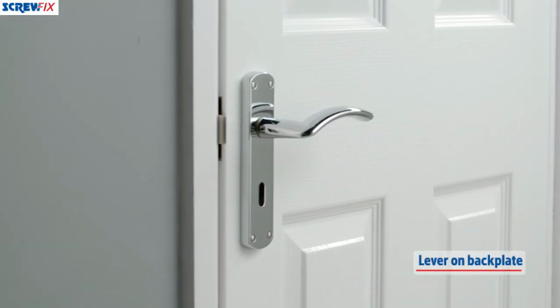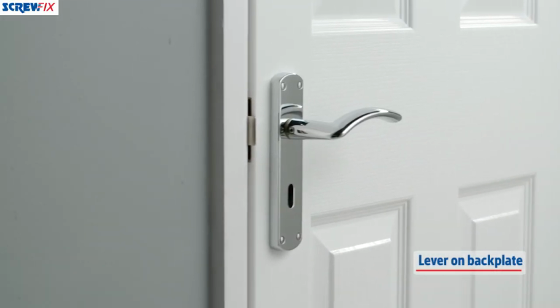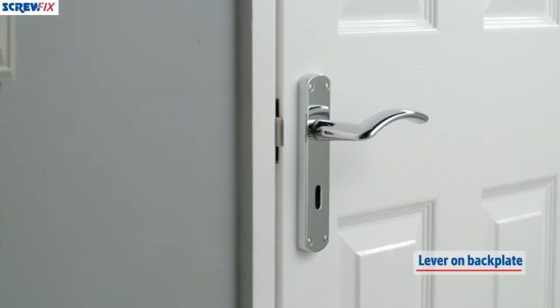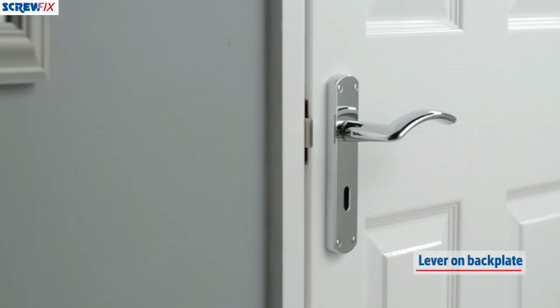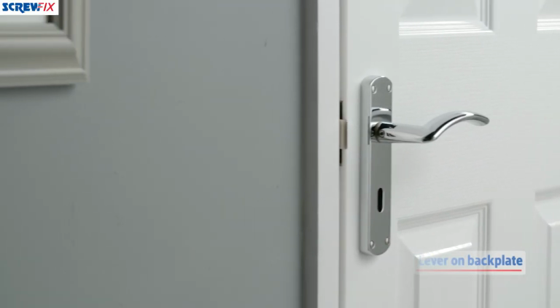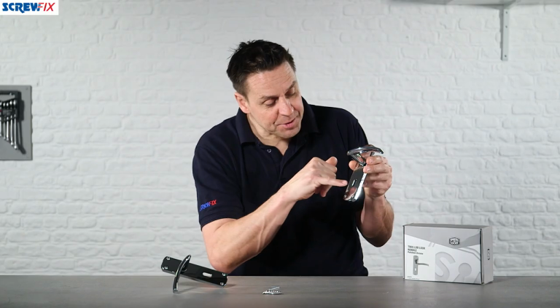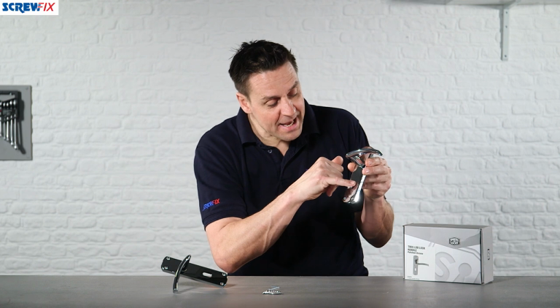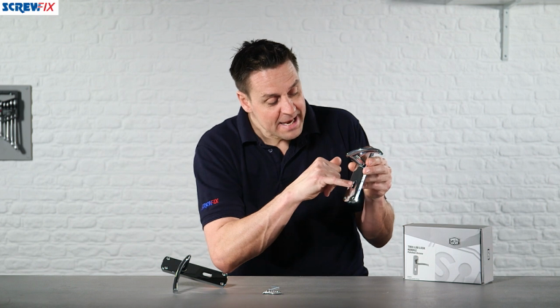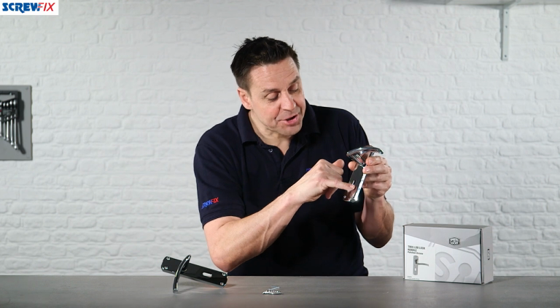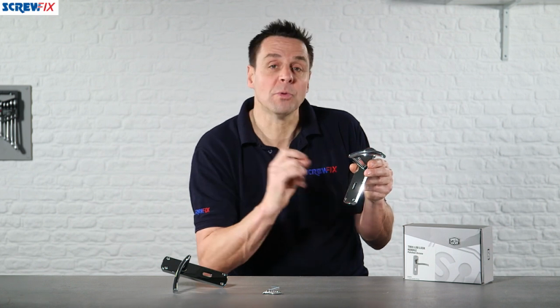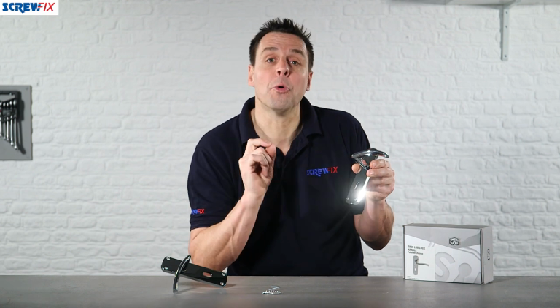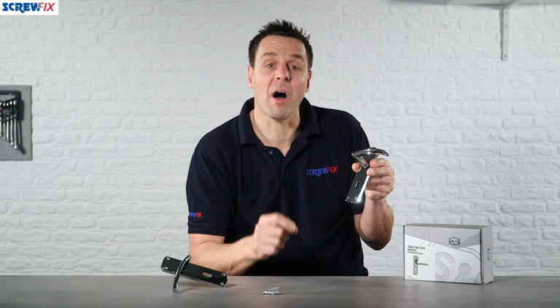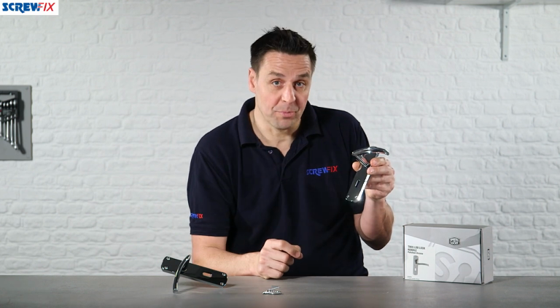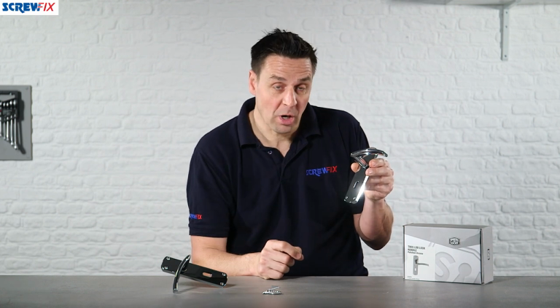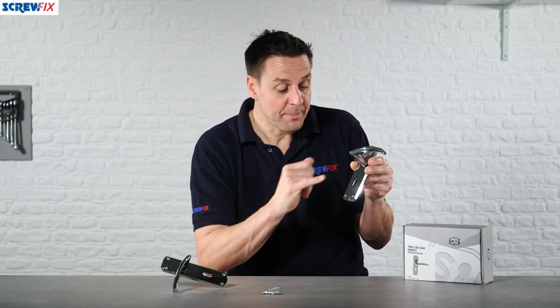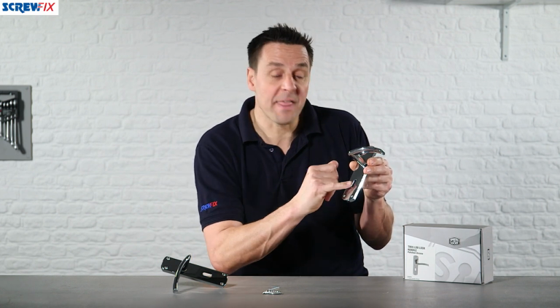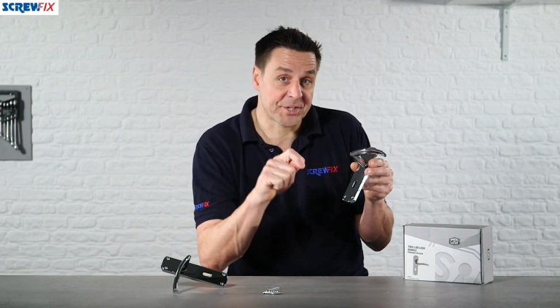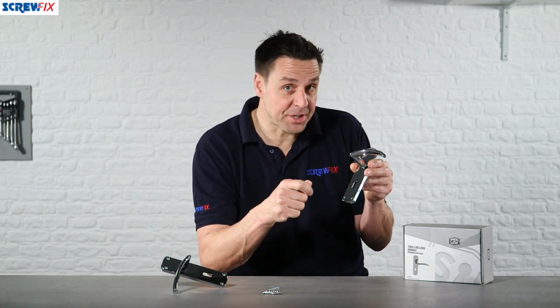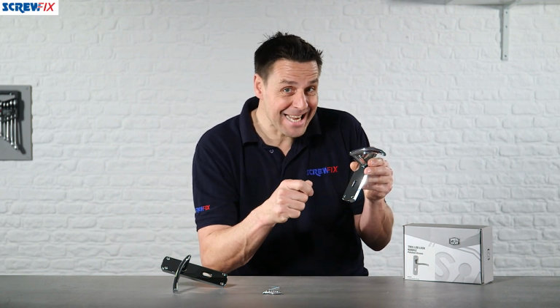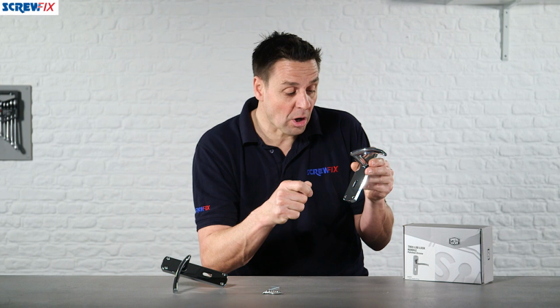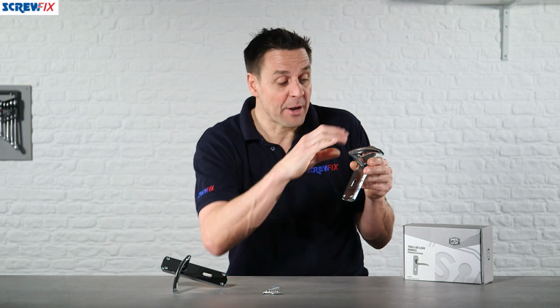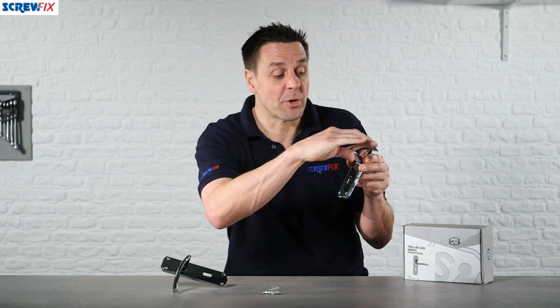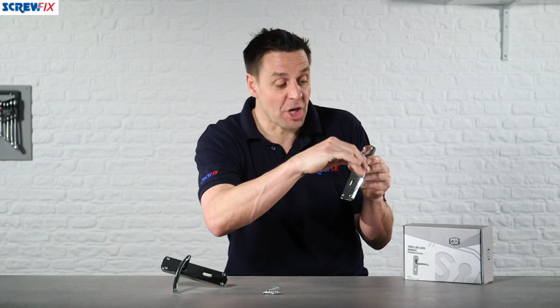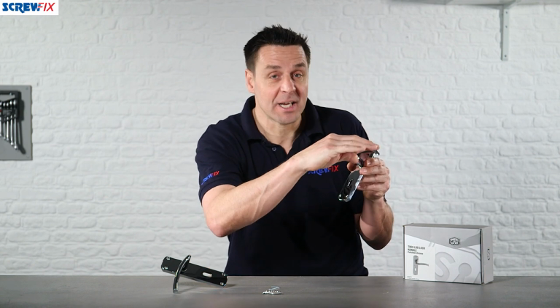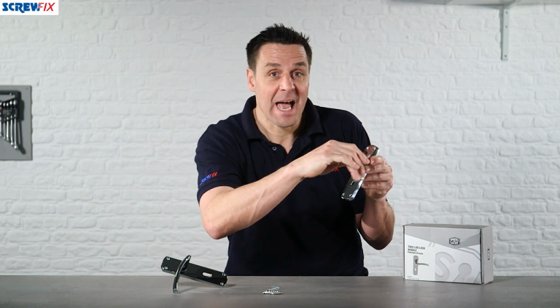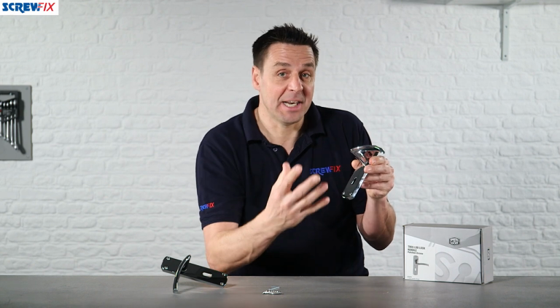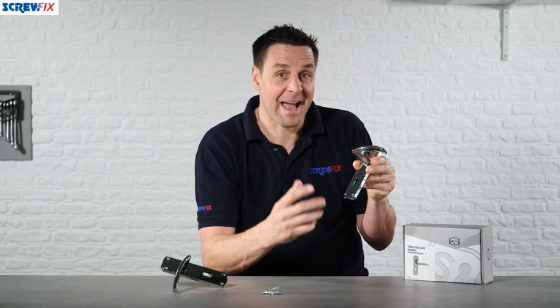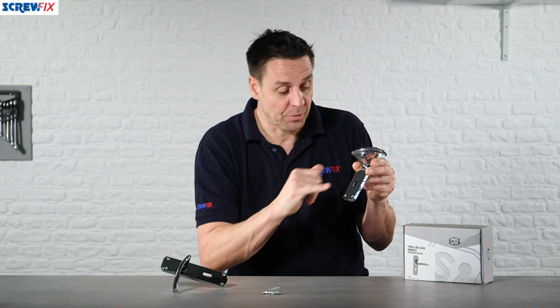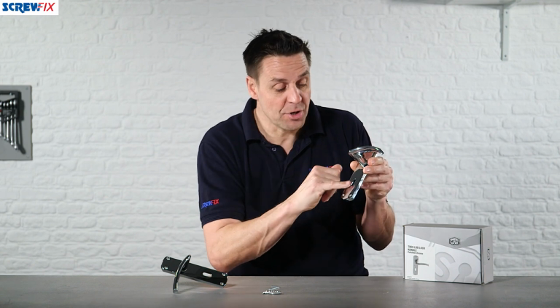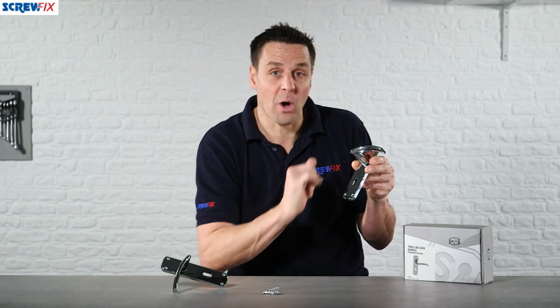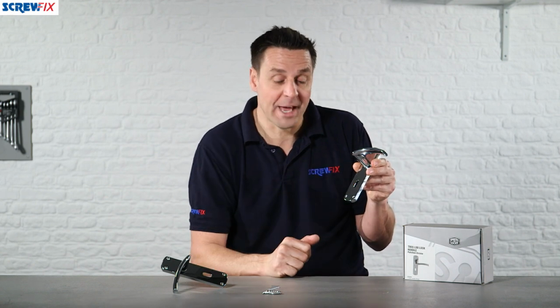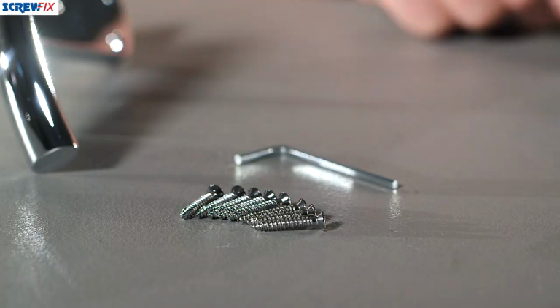These are available in the full range. This one here is suitable for your bathroom lock. You can get them with a standard key lock, and also just as the lever handle with no hole at all.